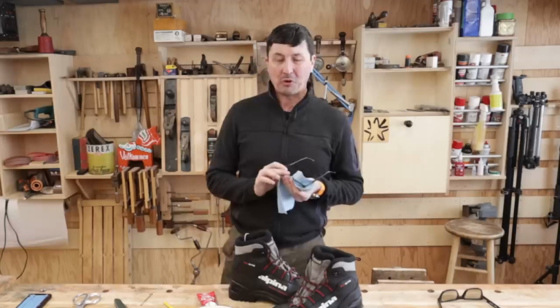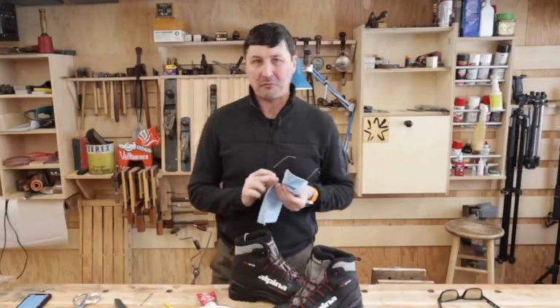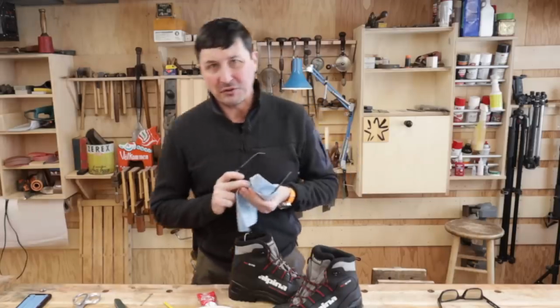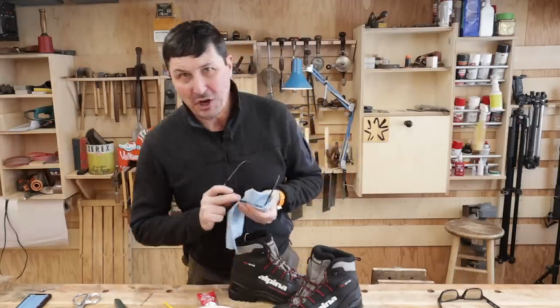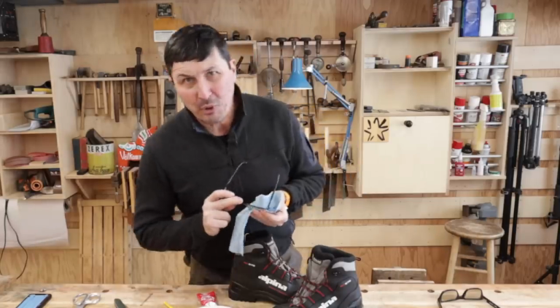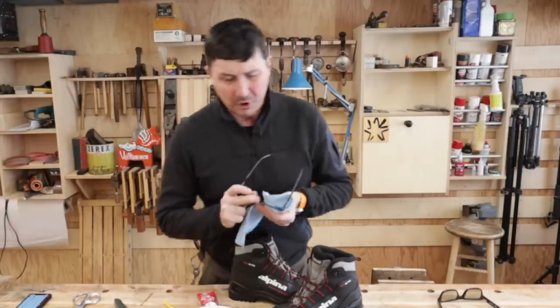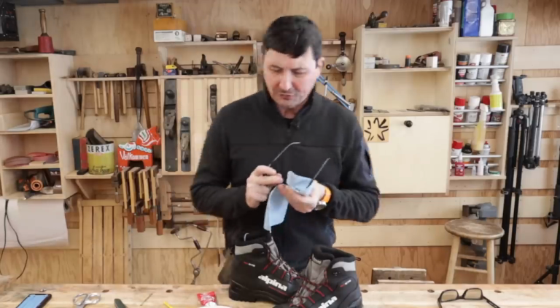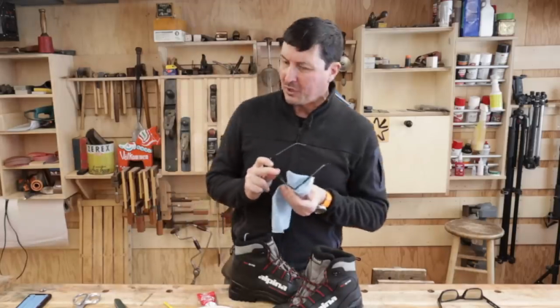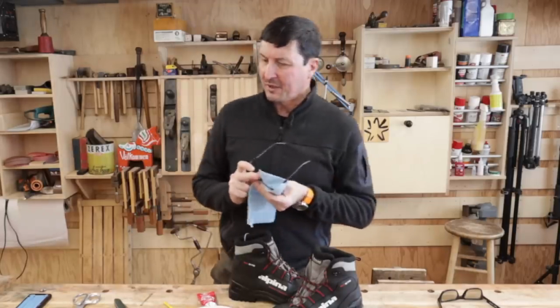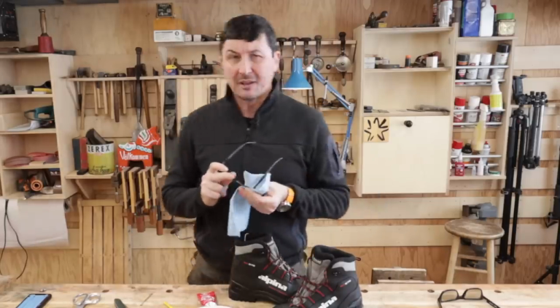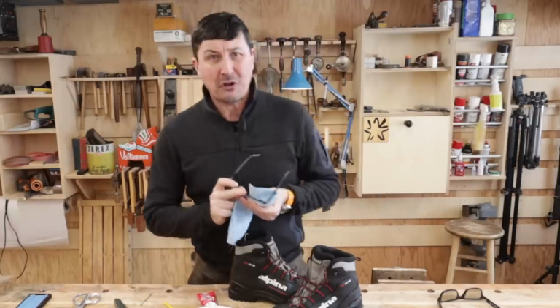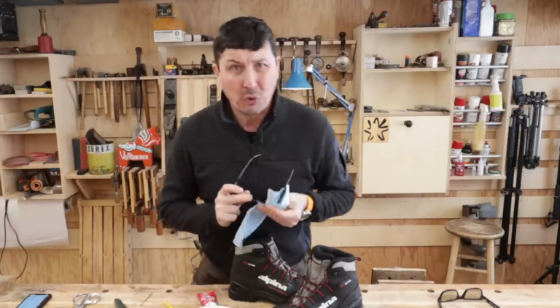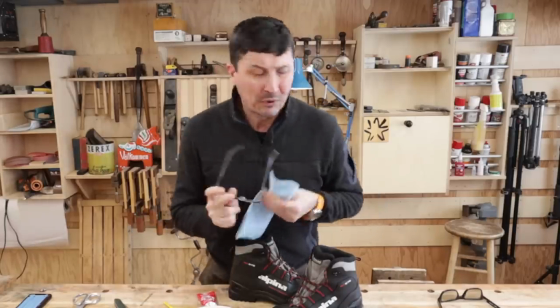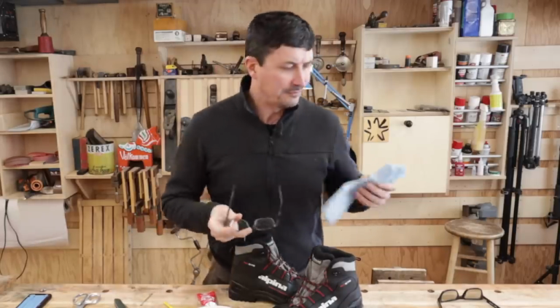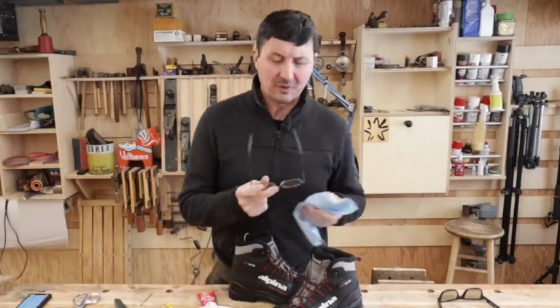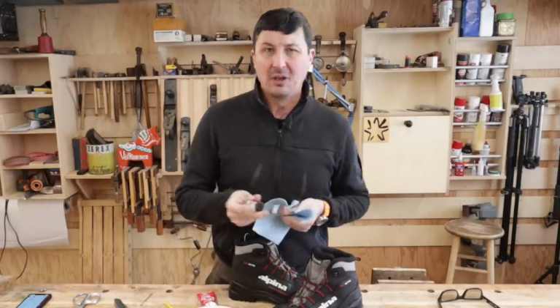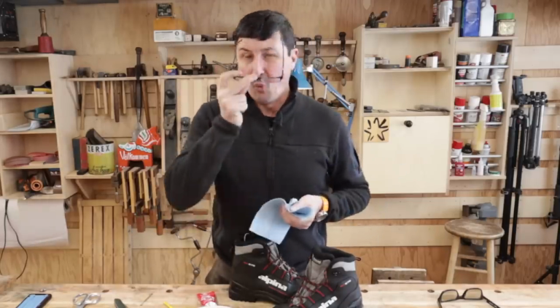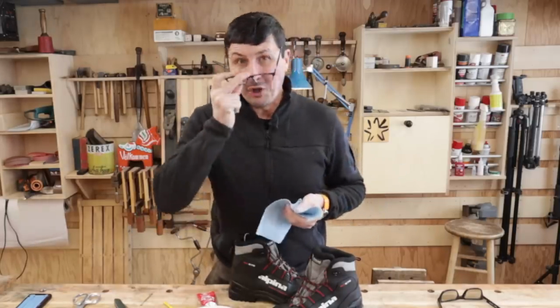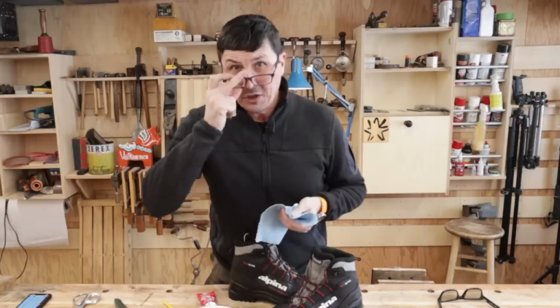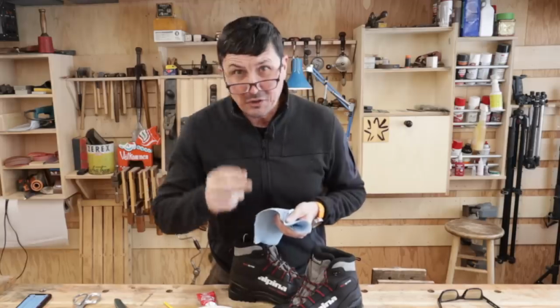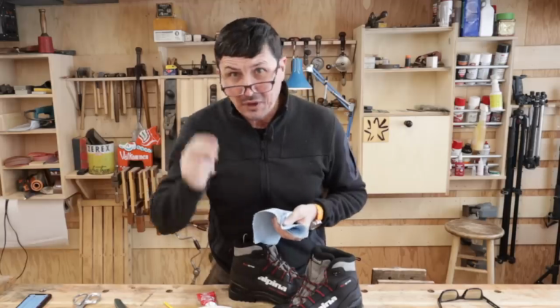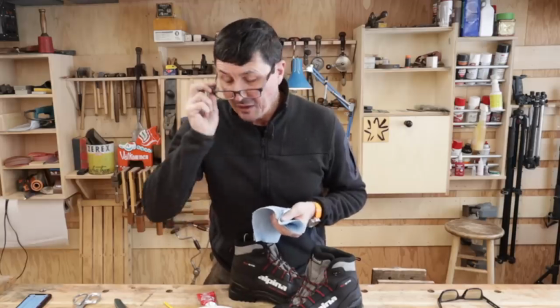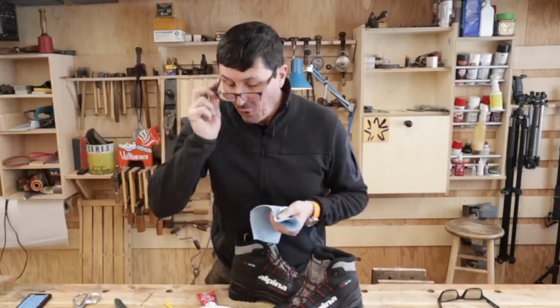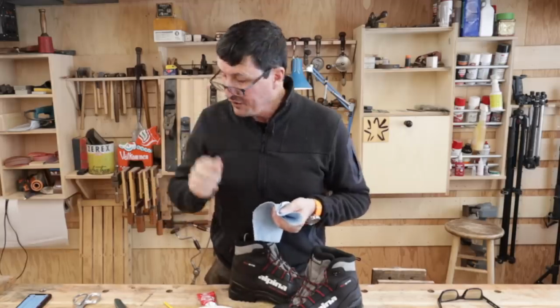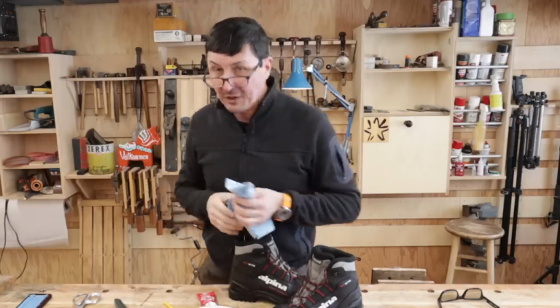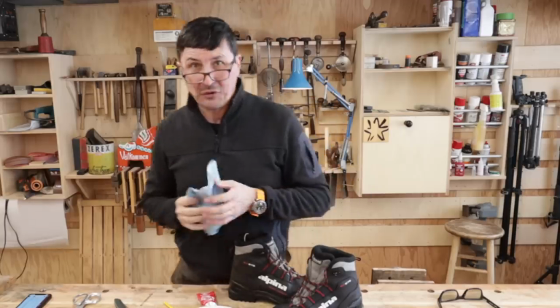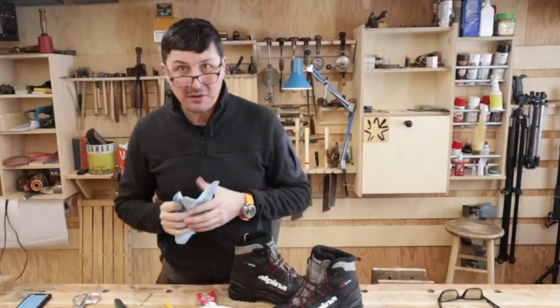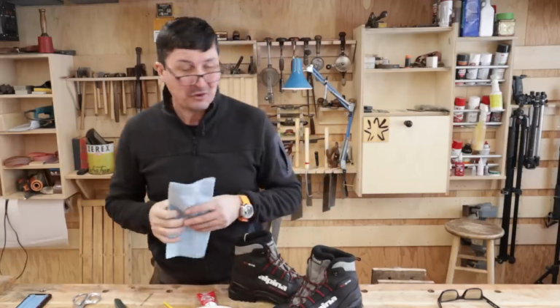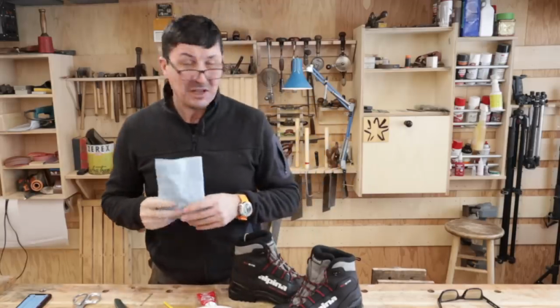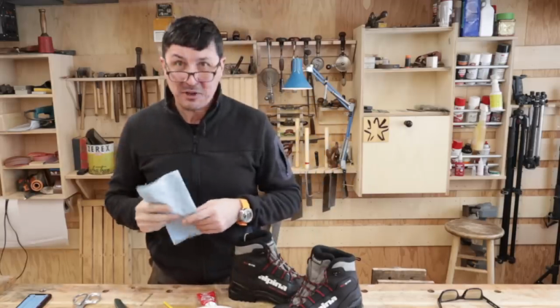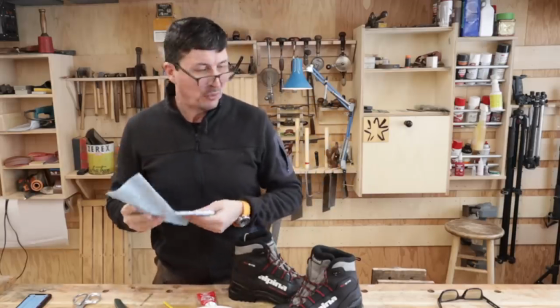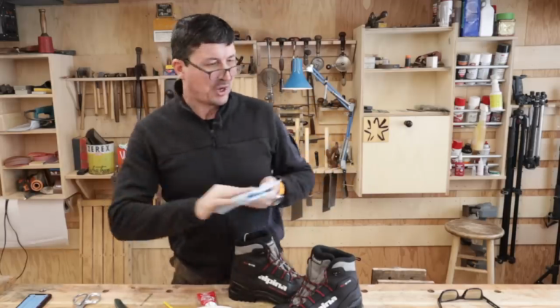Welcome back, friends, to the shop. We woke up this morning — guess how cold it was? One degree. So that is a good day to be at the wood shop.